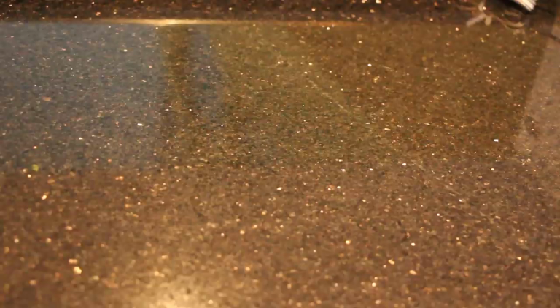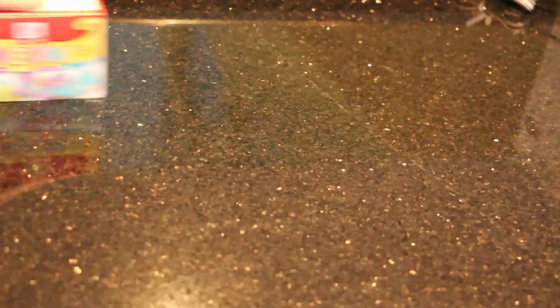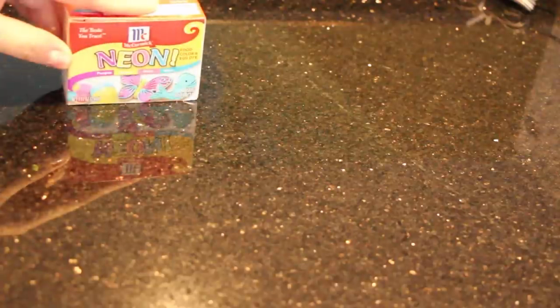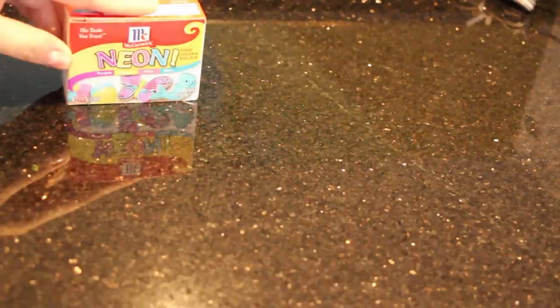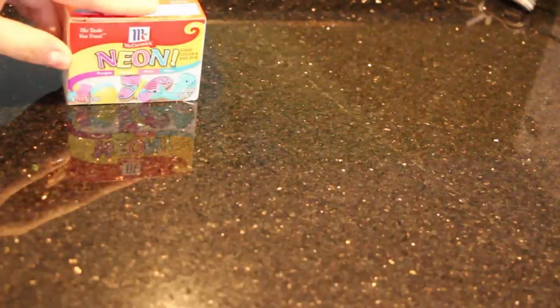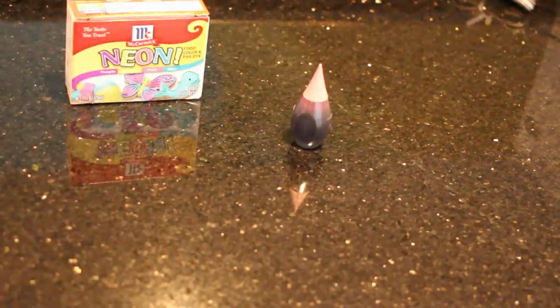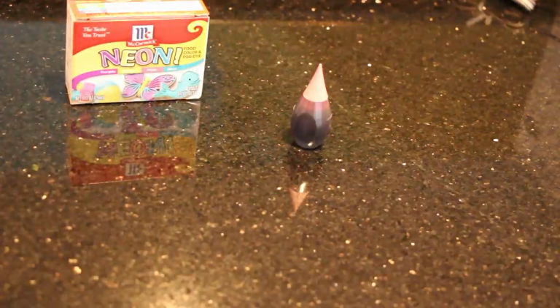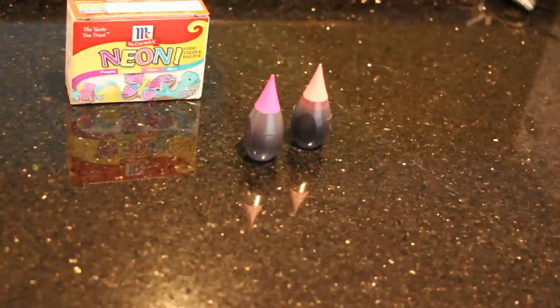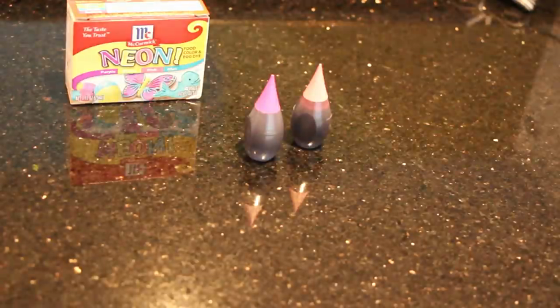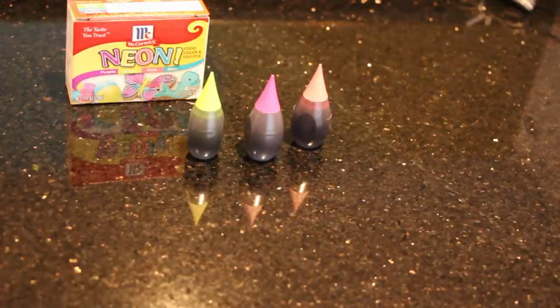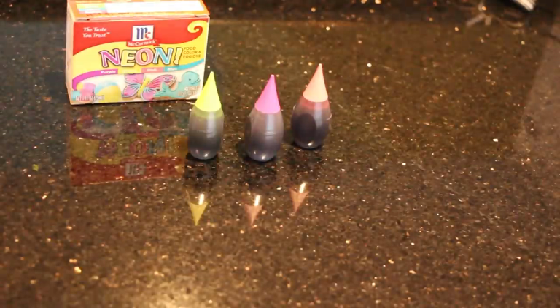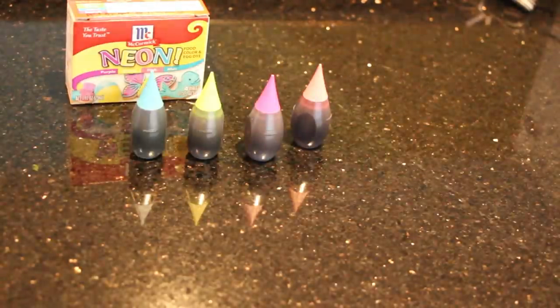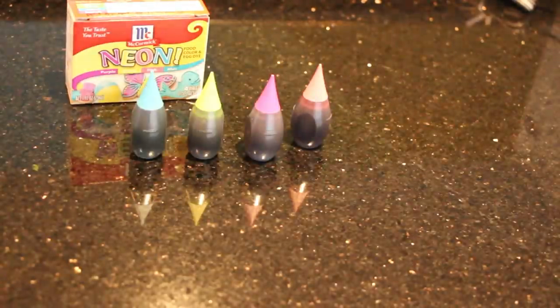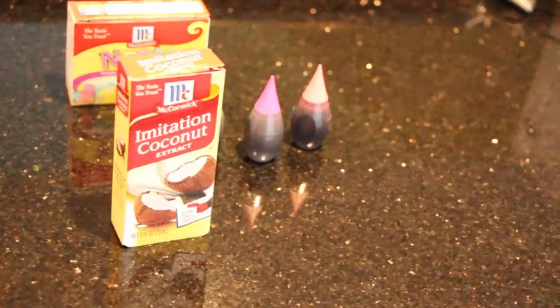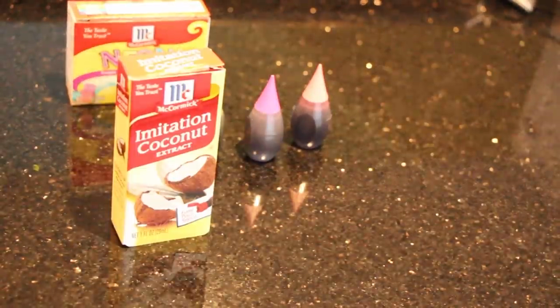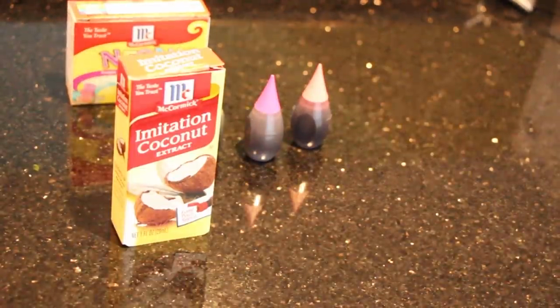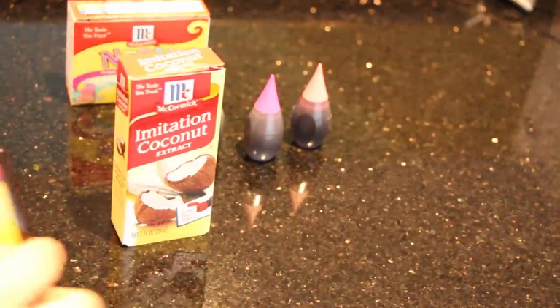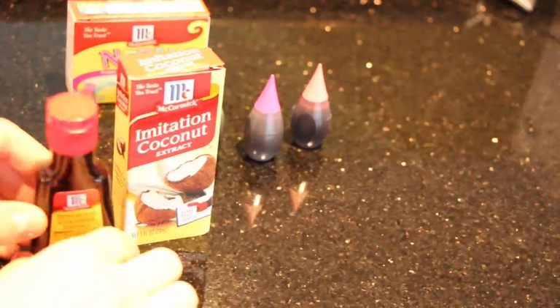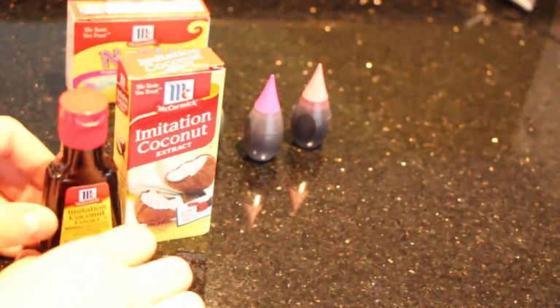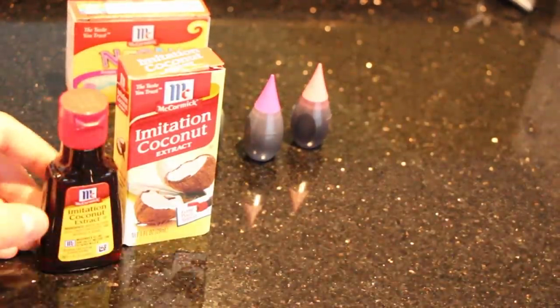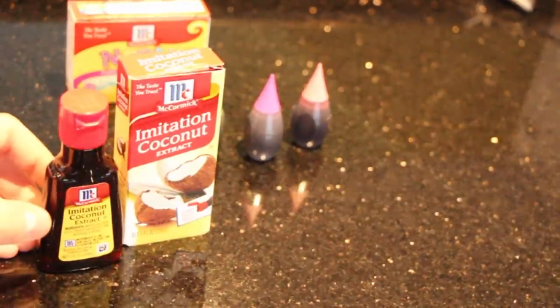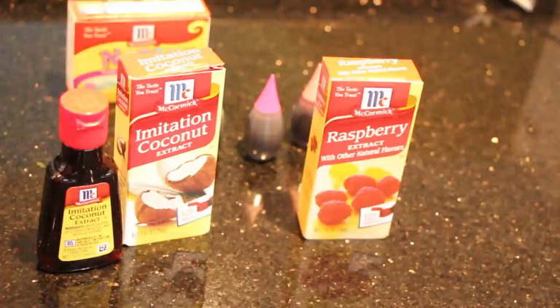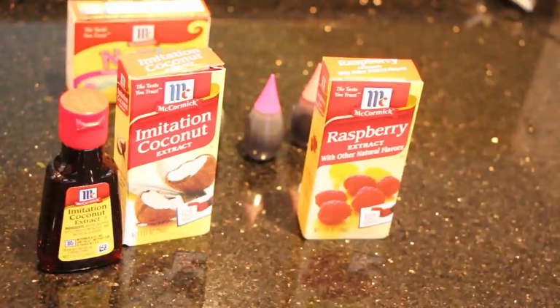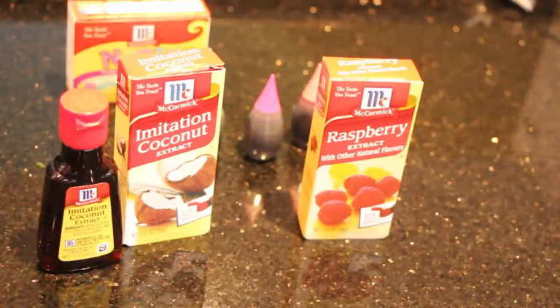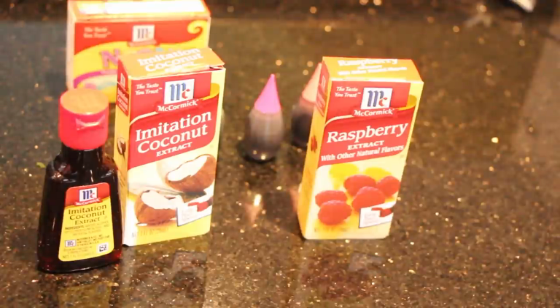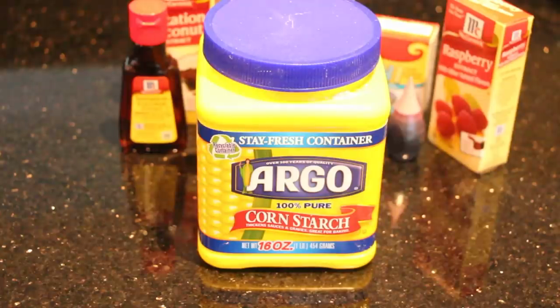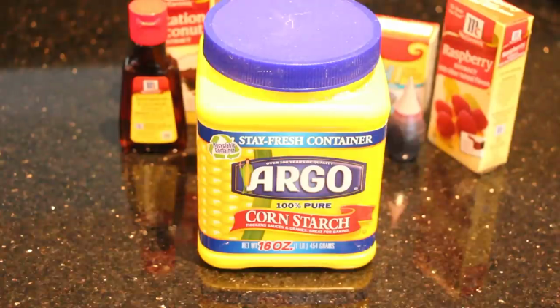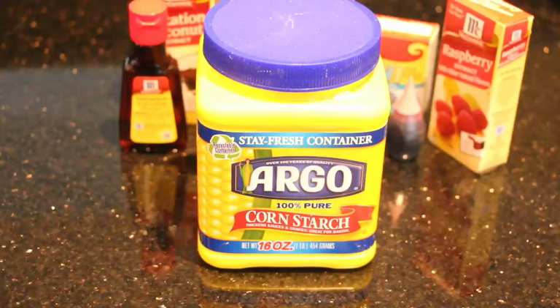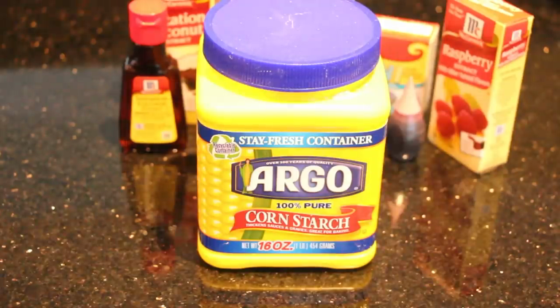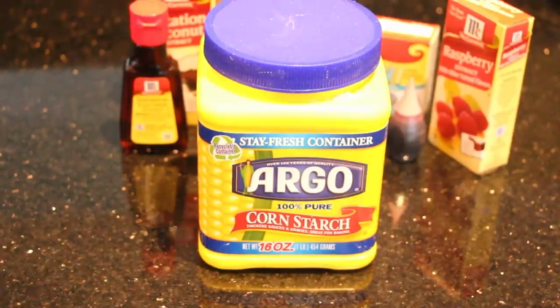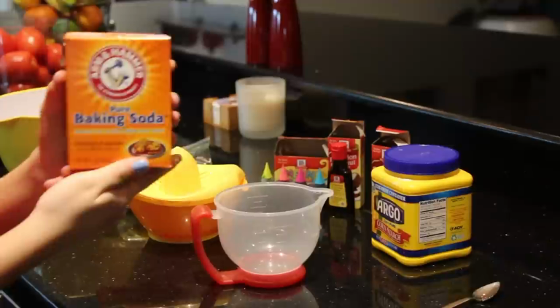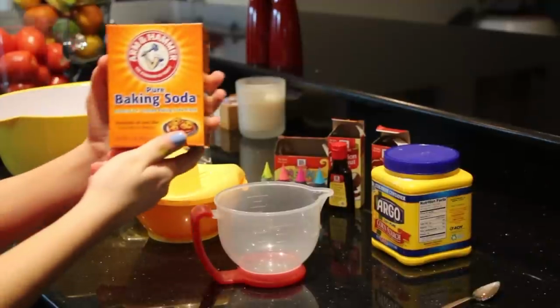So here is what you will need. You will need some food dye just to add some color, so you can use whatever you want. And then after that, you're going to need coconut oil or coconut extract, raspberry extract or a few essential oils, some cornstarch, as well as baking soda.